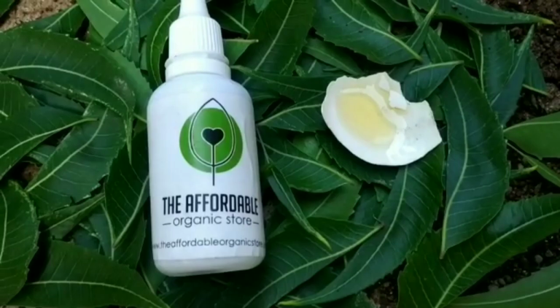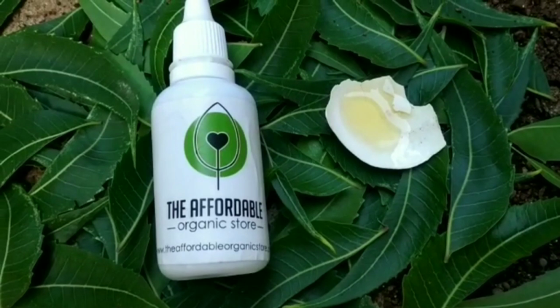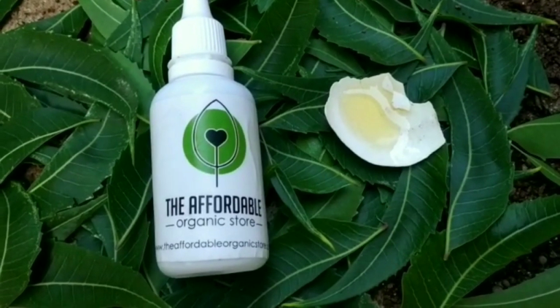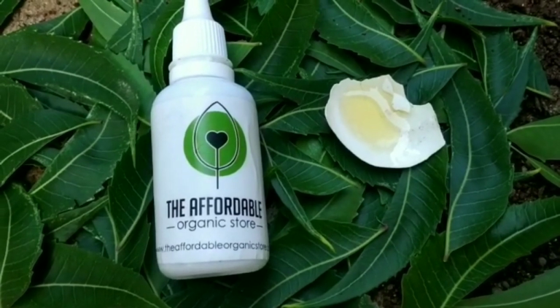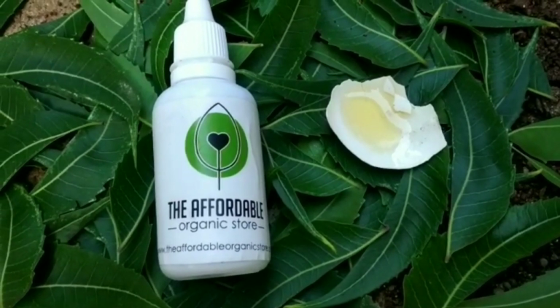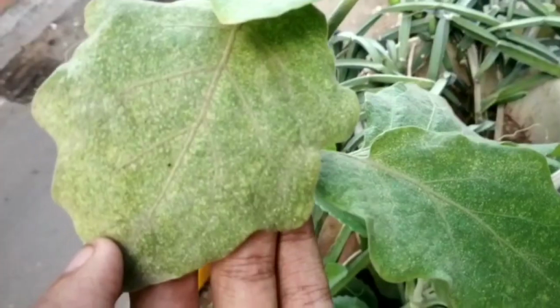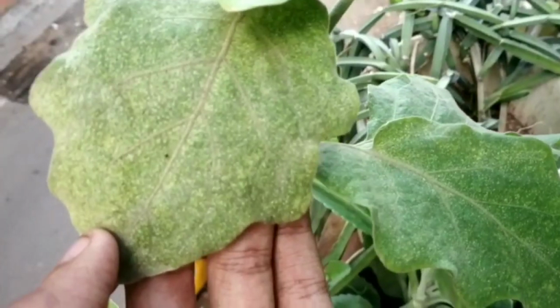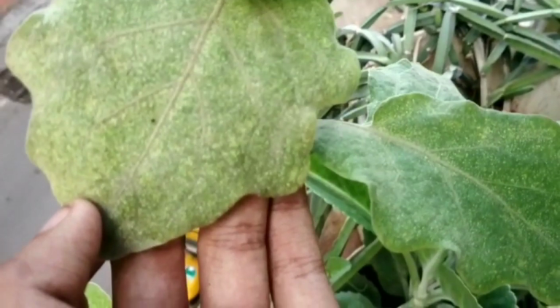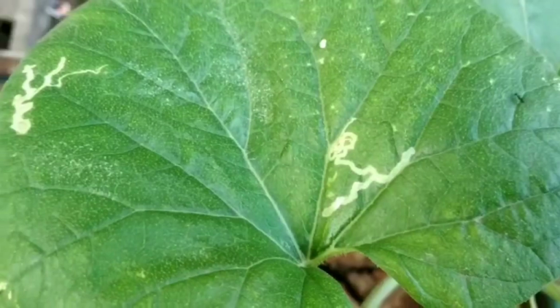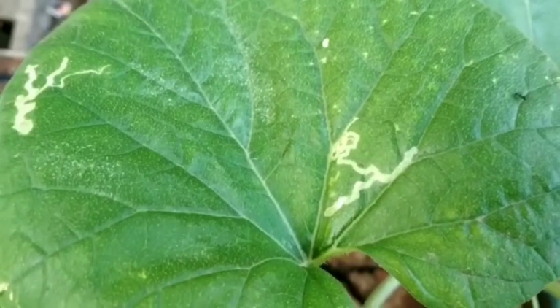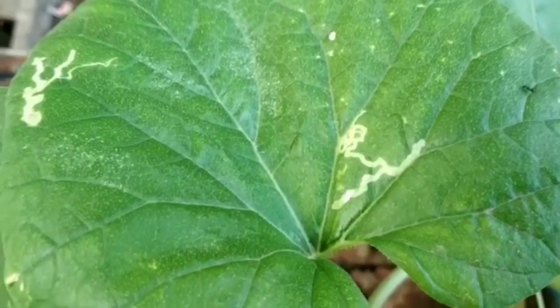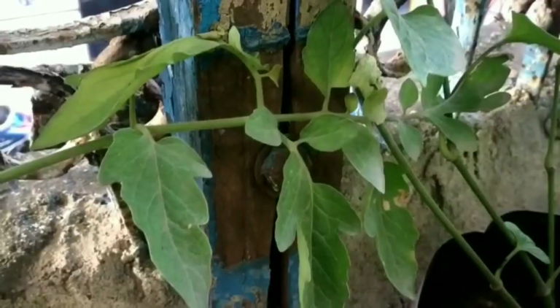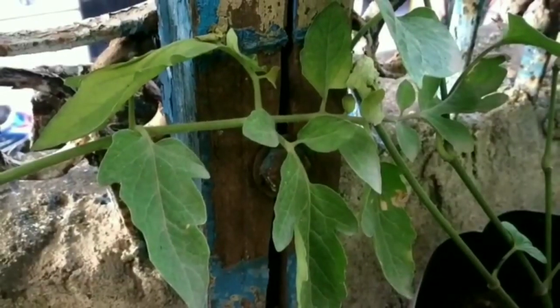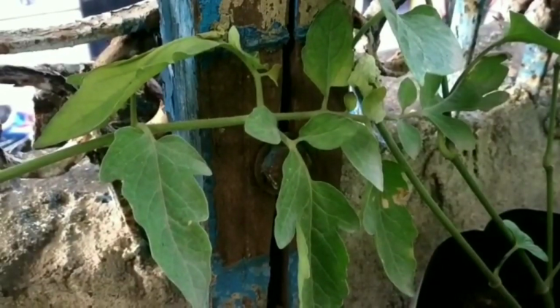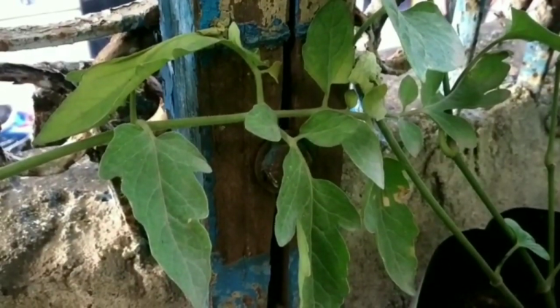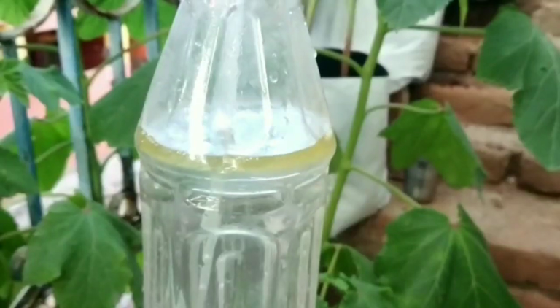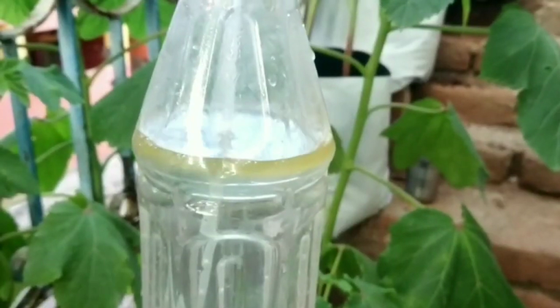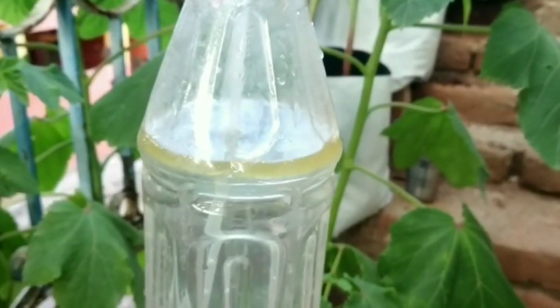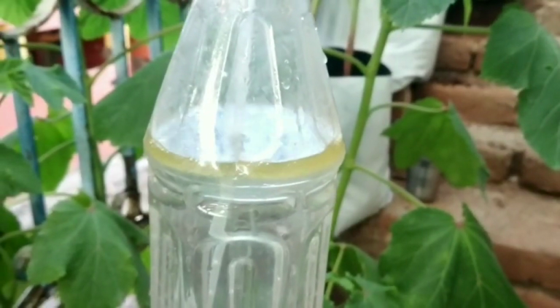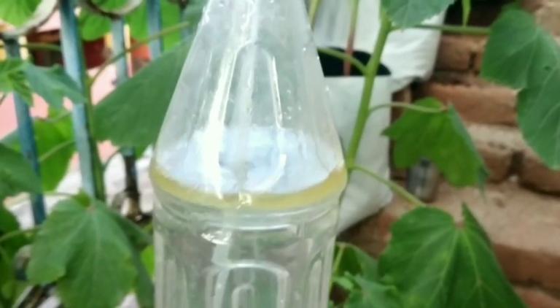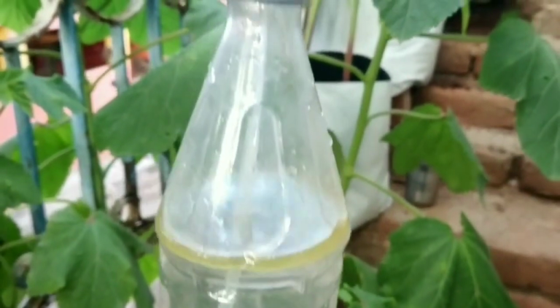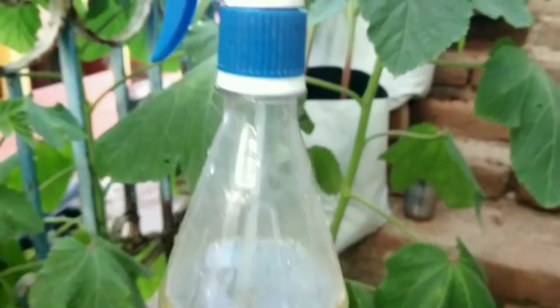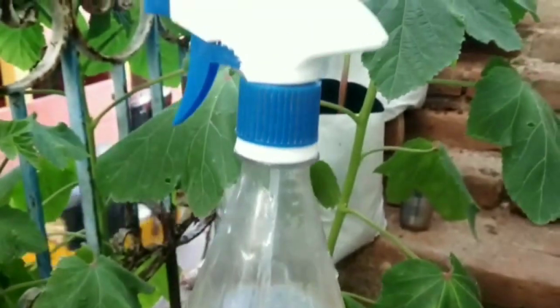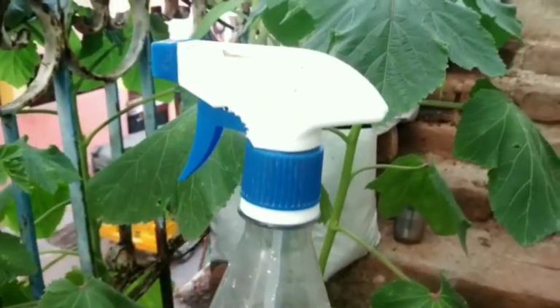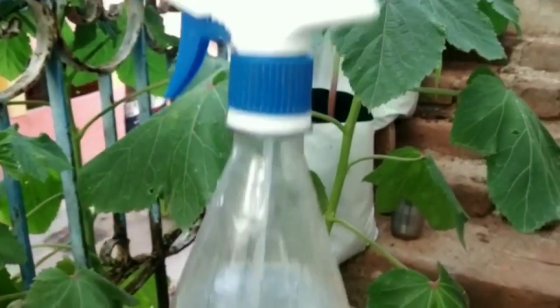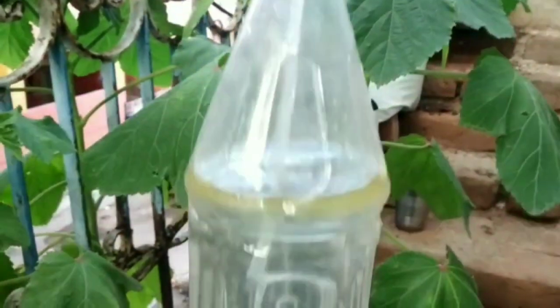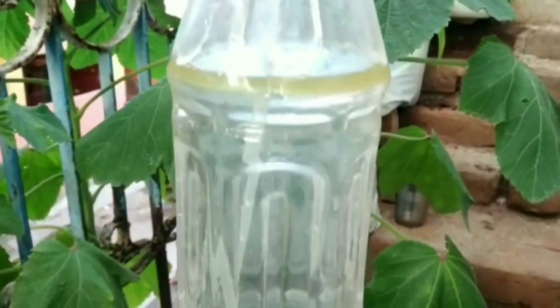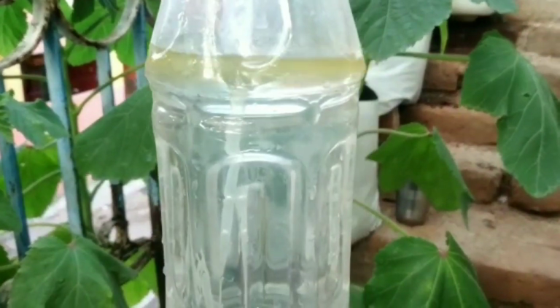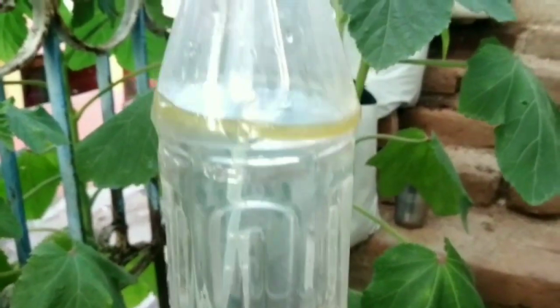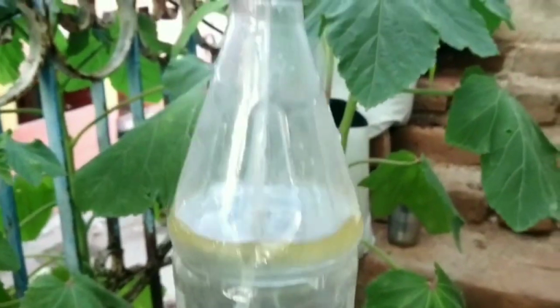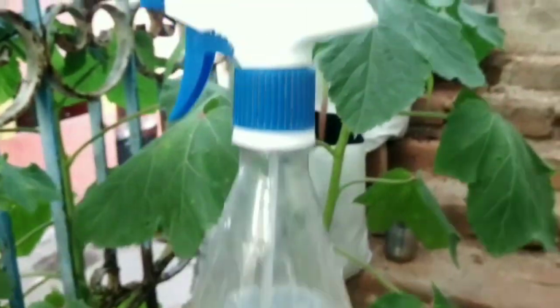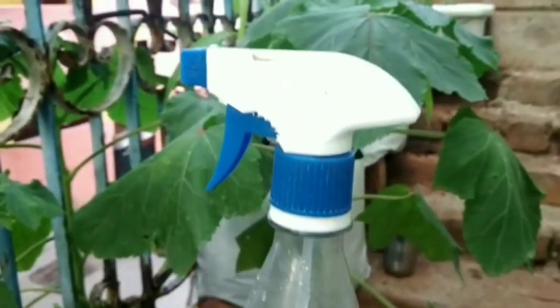Neem Oil. It has antibacterial, insecticidal and fungicidal properties. Add 5 ml of neem oil in a liter of water as a preventive measure, or 8 ml per liter of water to treat the infected plants.